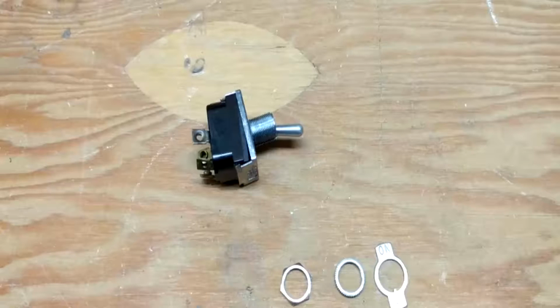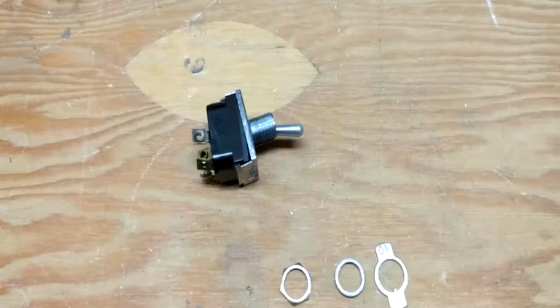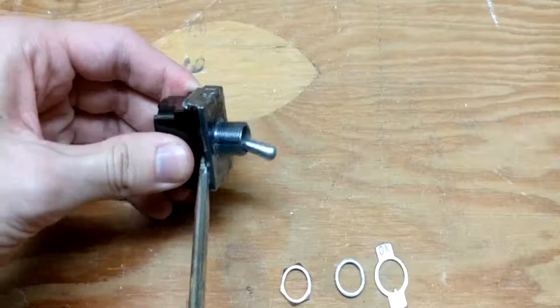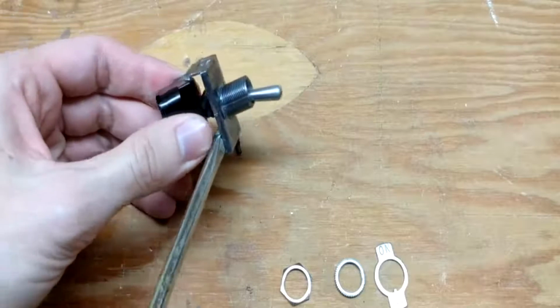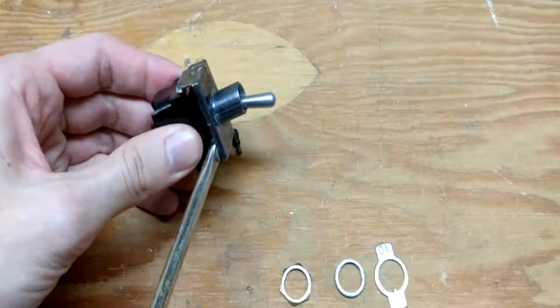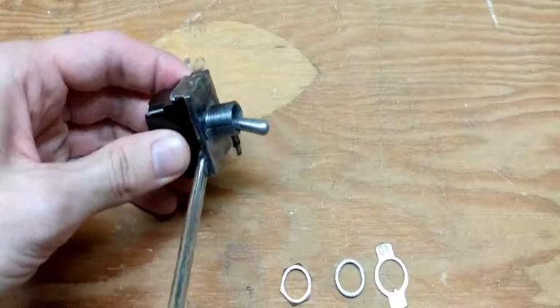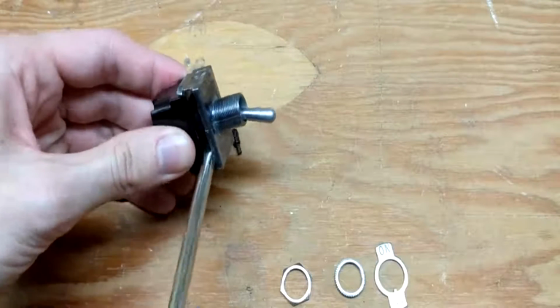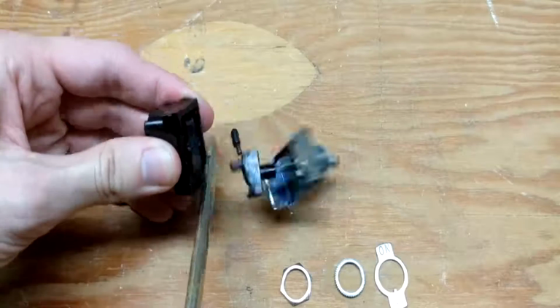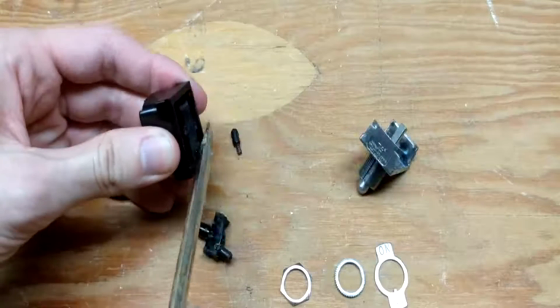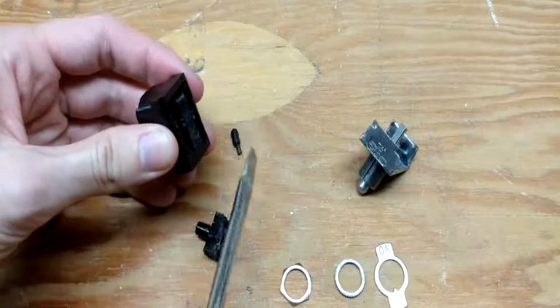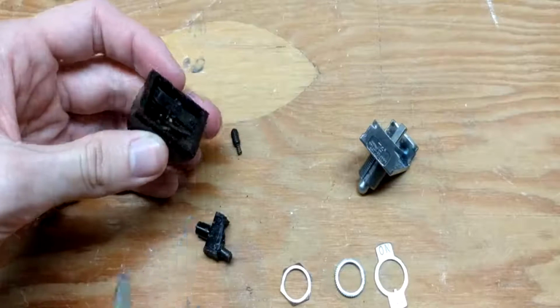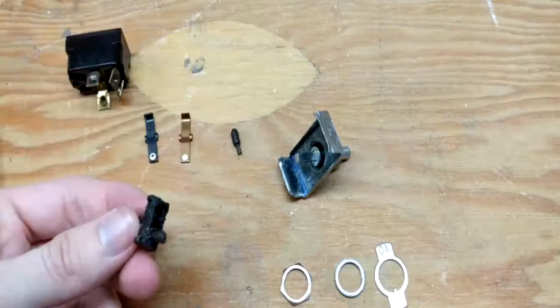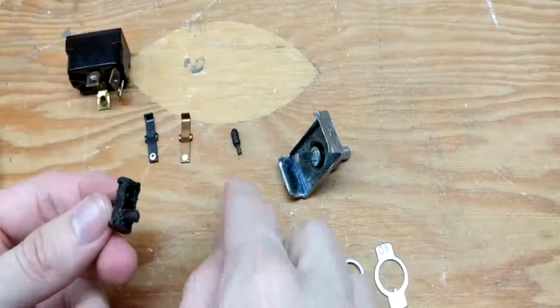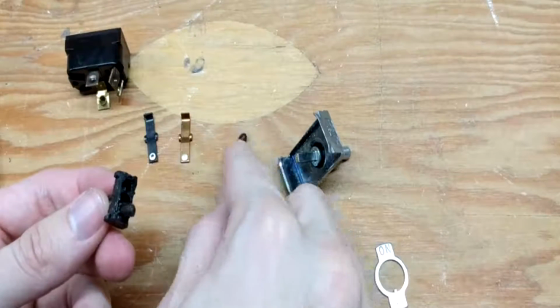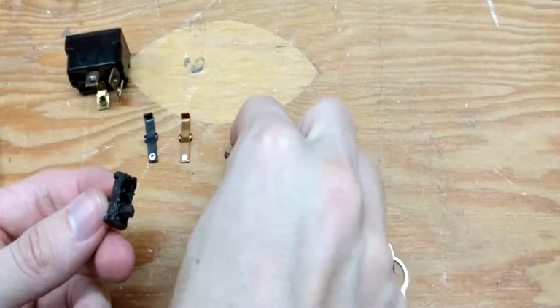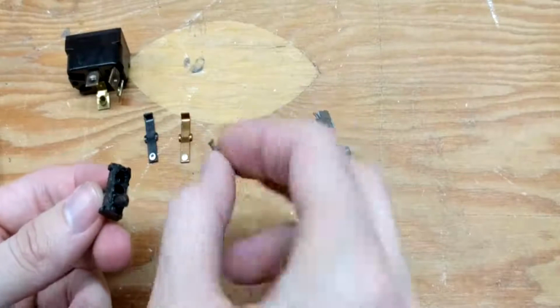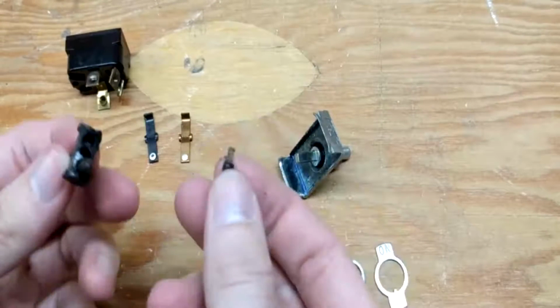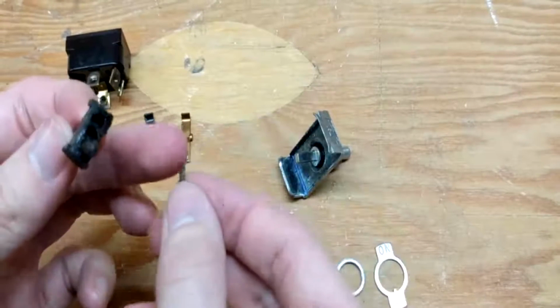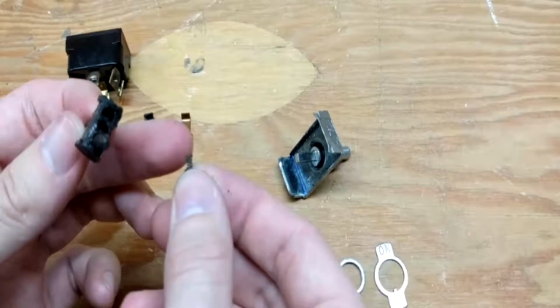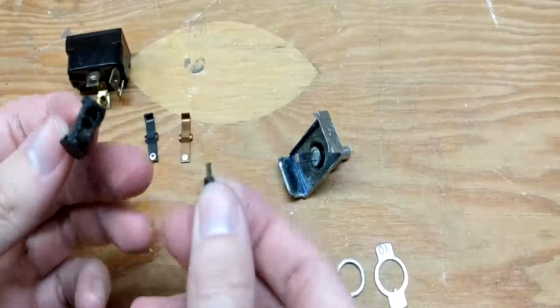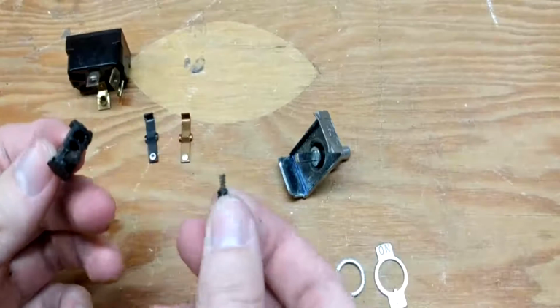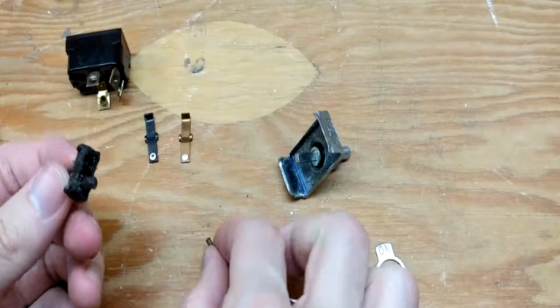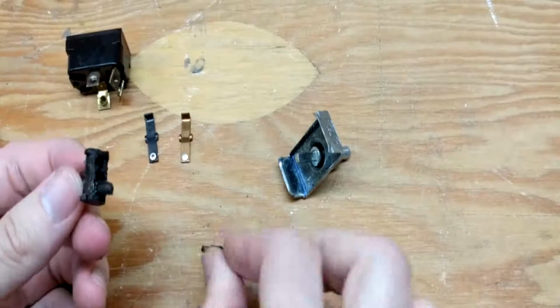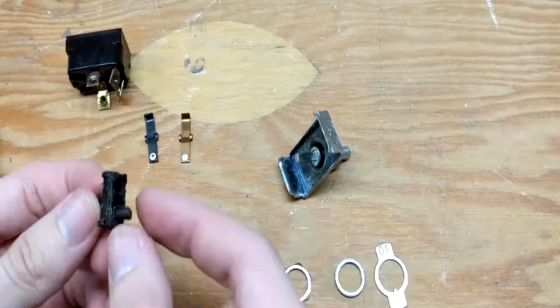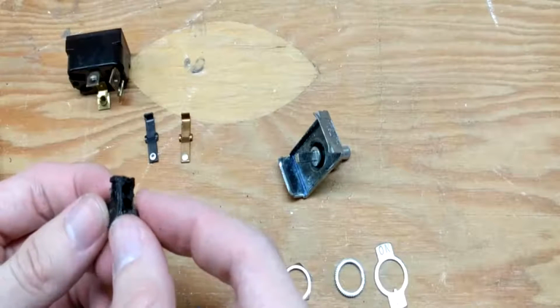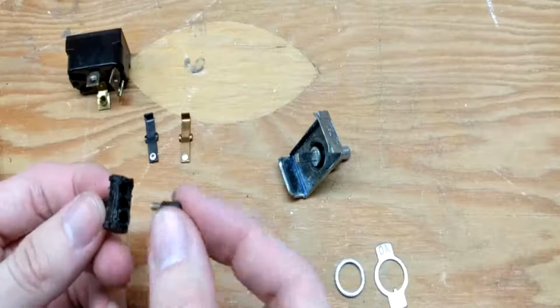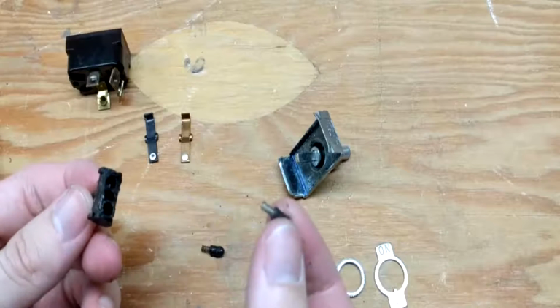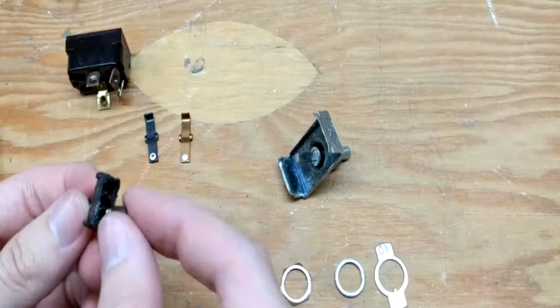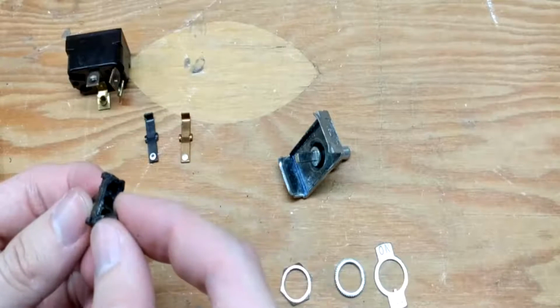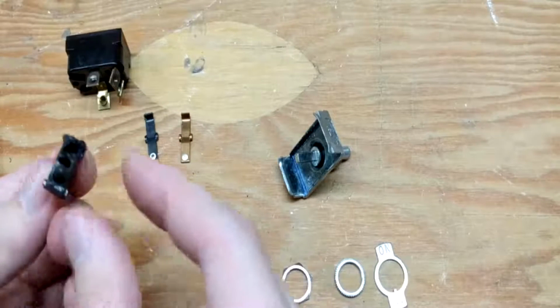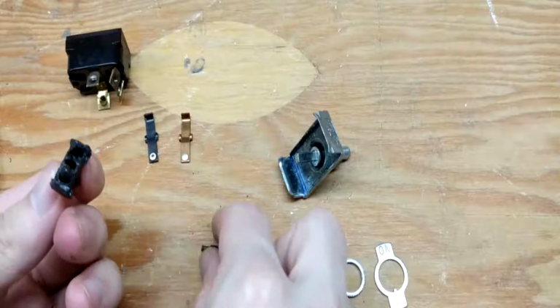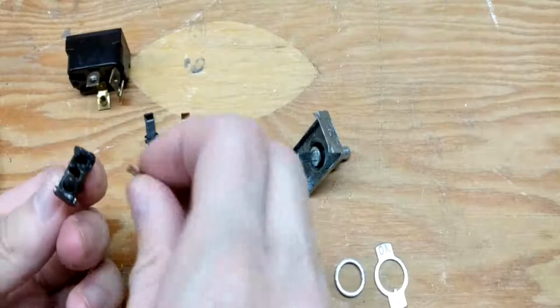Now that we've removed these other pieces we should be able to separate the metal from the plastic. As you can see here we have these little pins with a spring attached on the bottom. There's another one of those right here, and those two fit together.